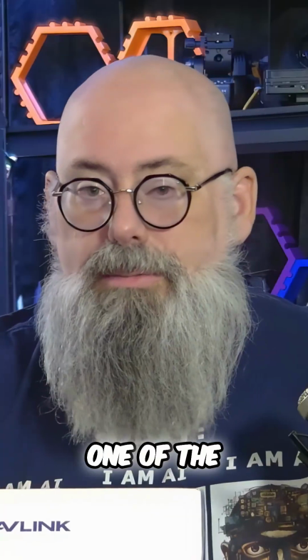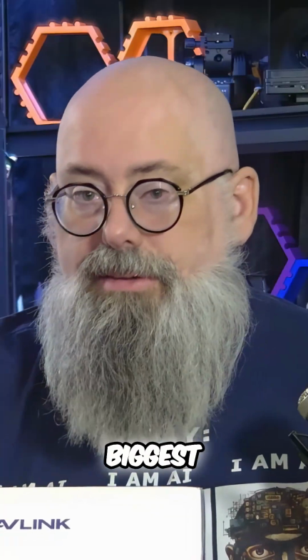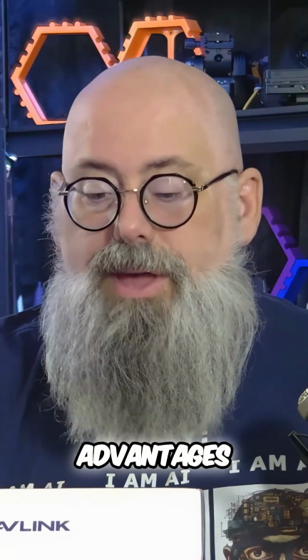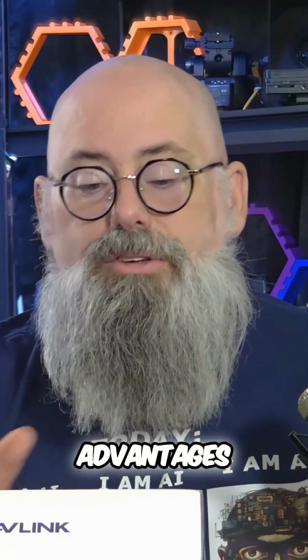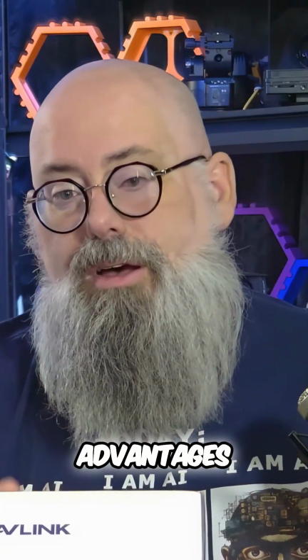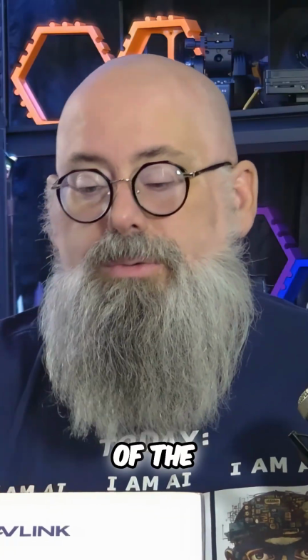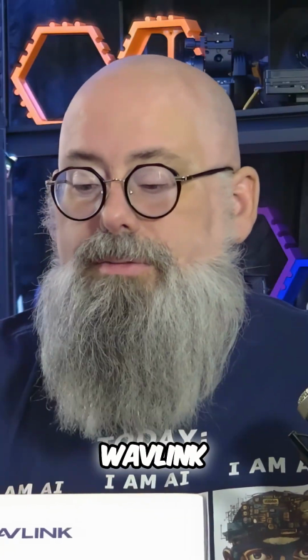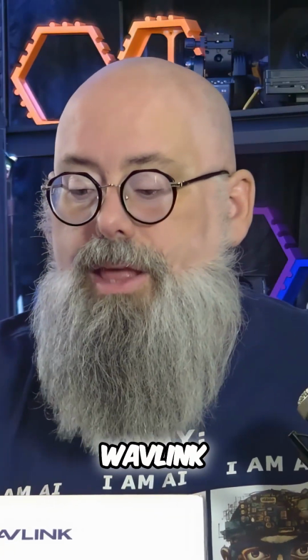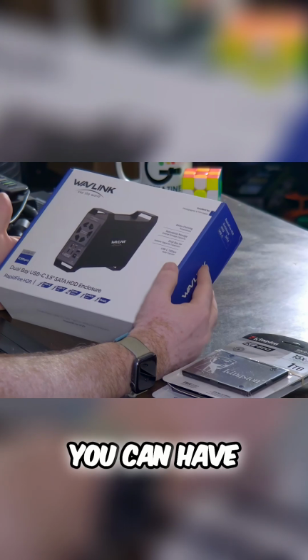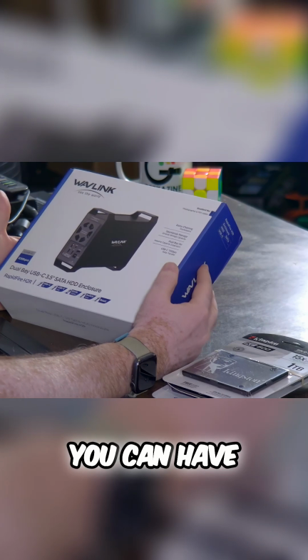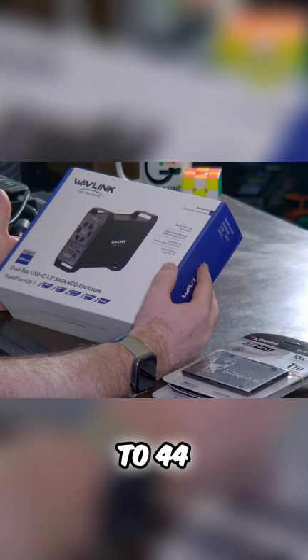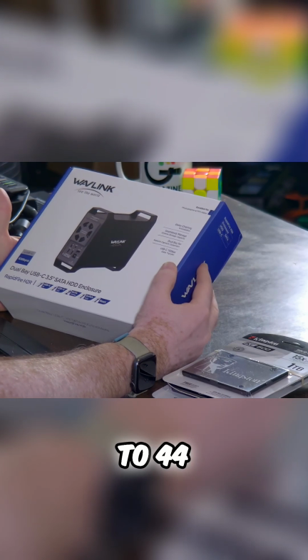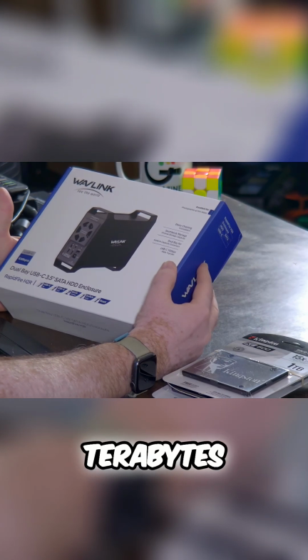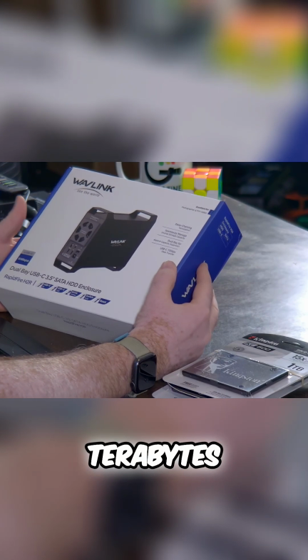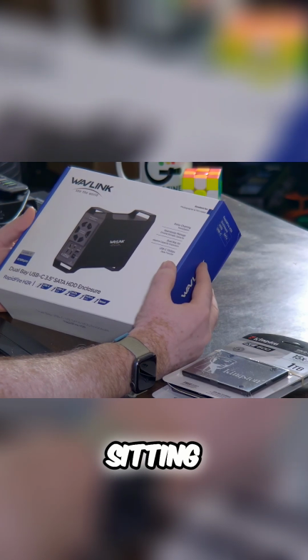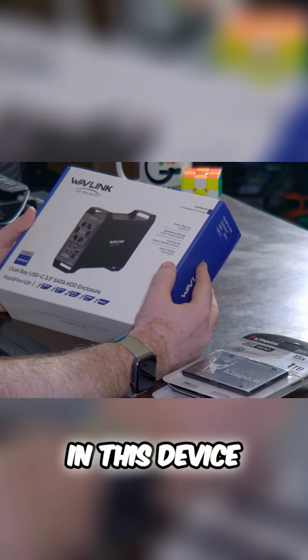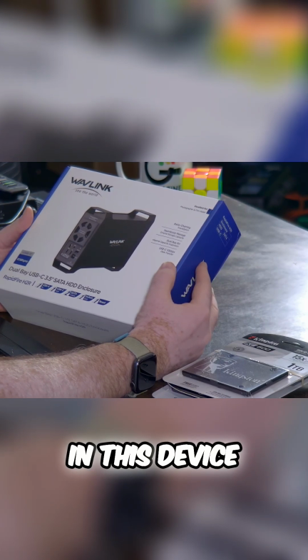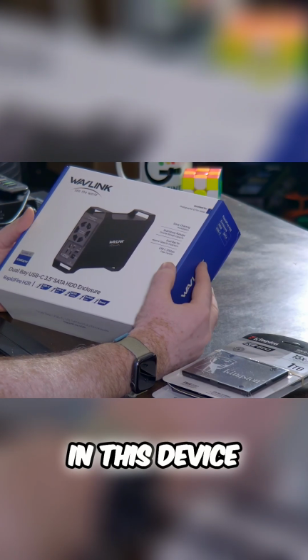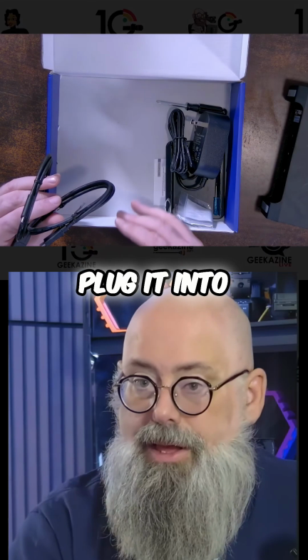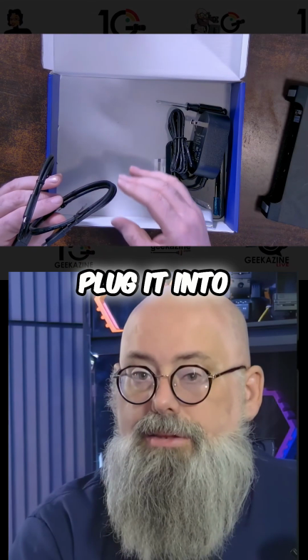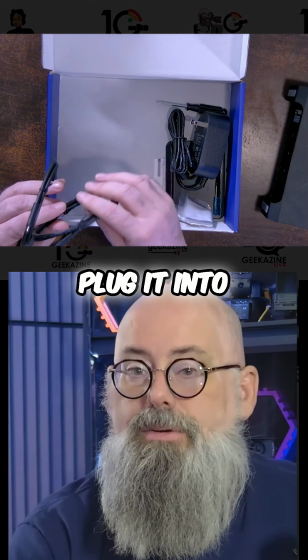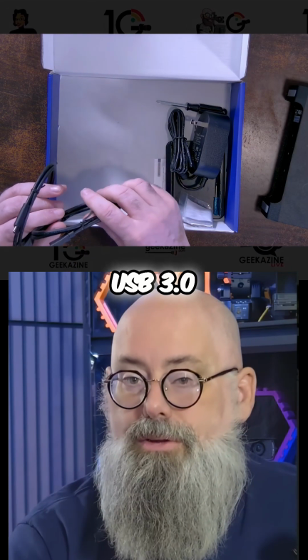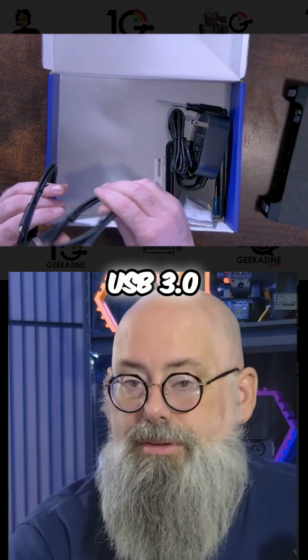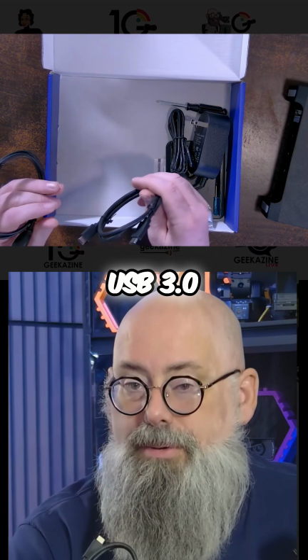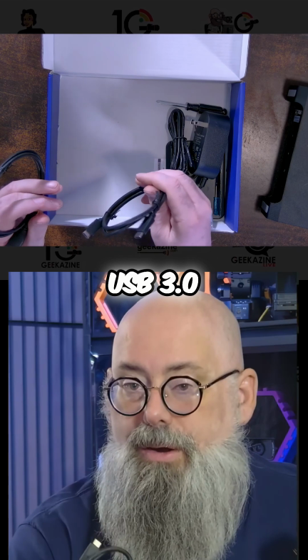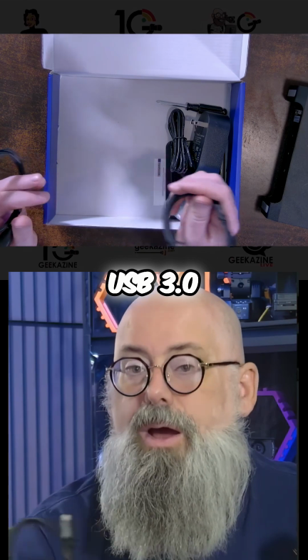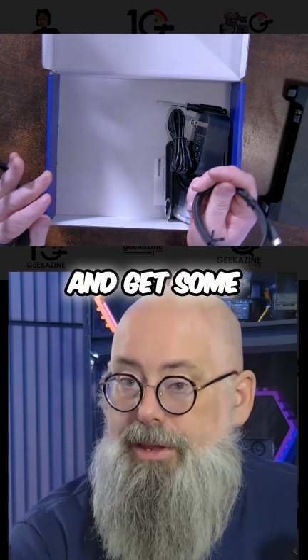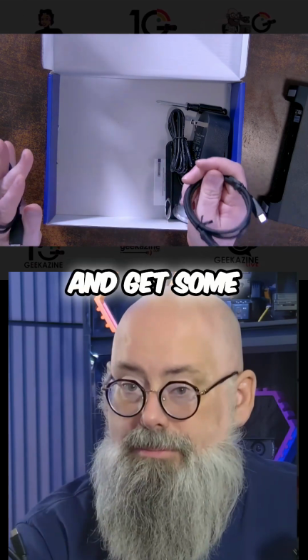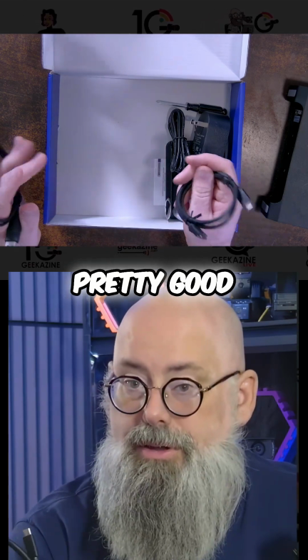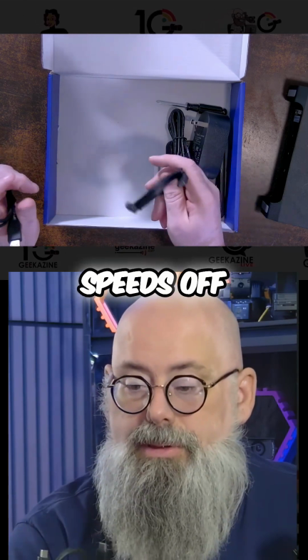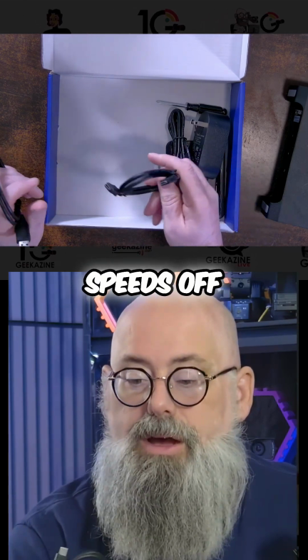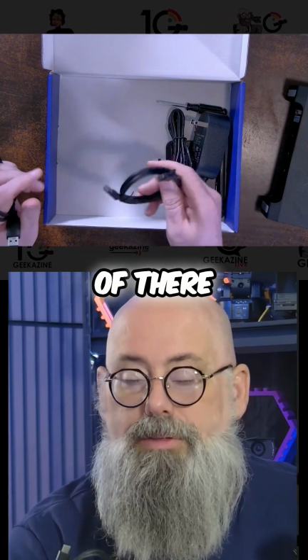One of the biggest advantages of the Wavelink is you can have up to 44 terabytes sitting in this device, plug it into a USB 3.0 and get some pretty good speeds off of there.